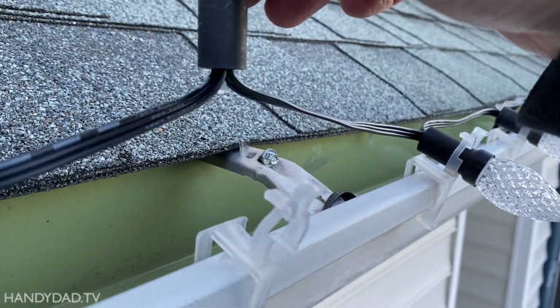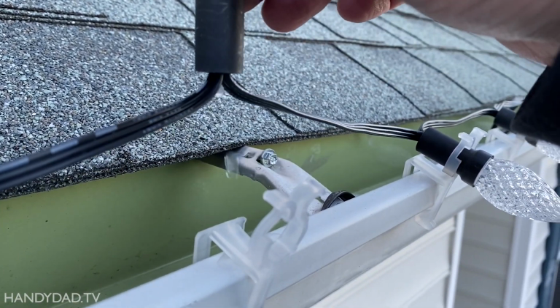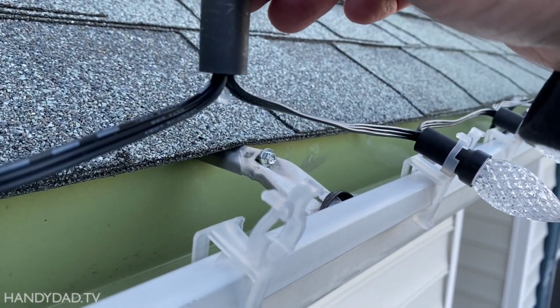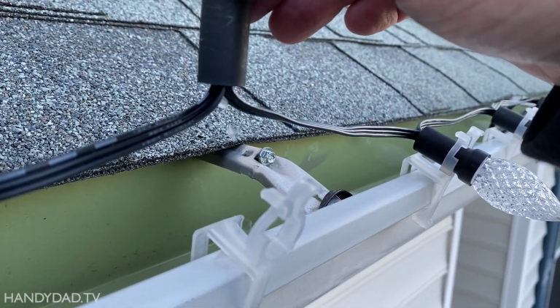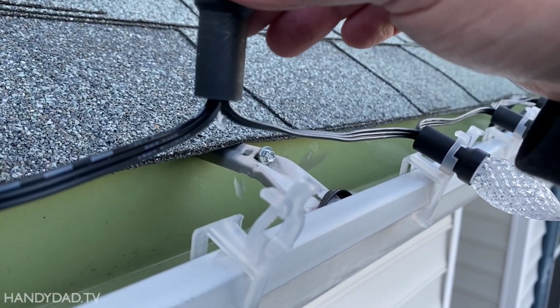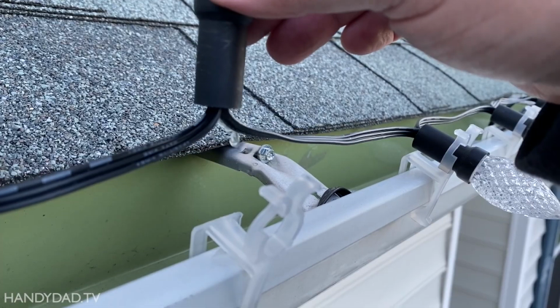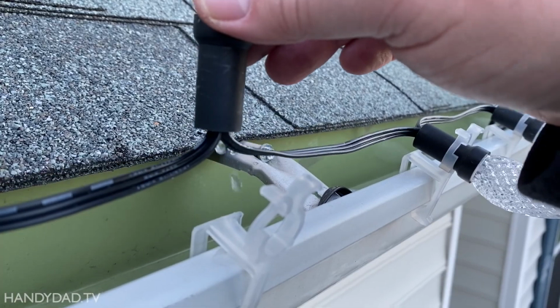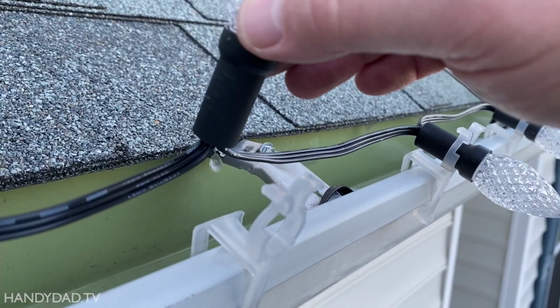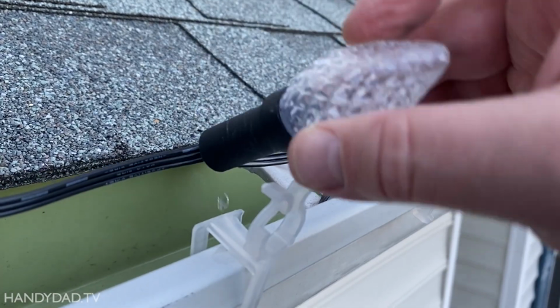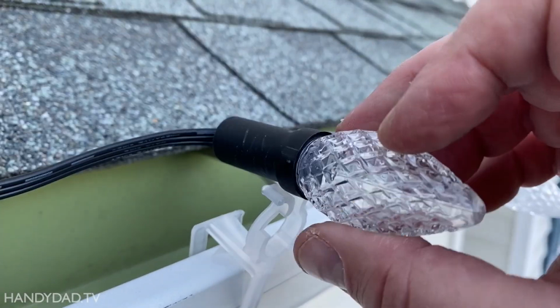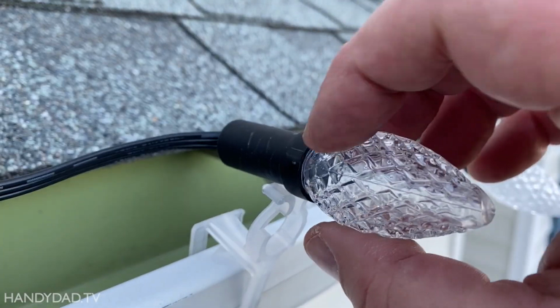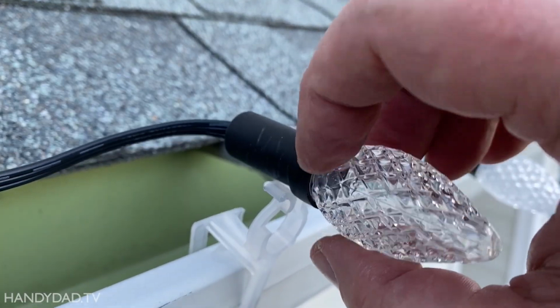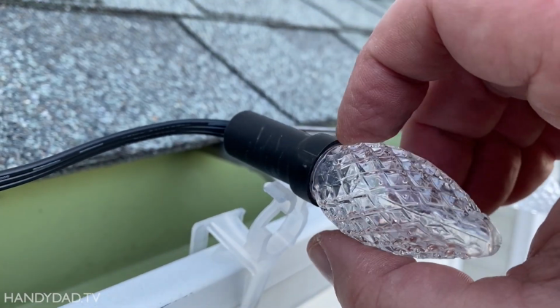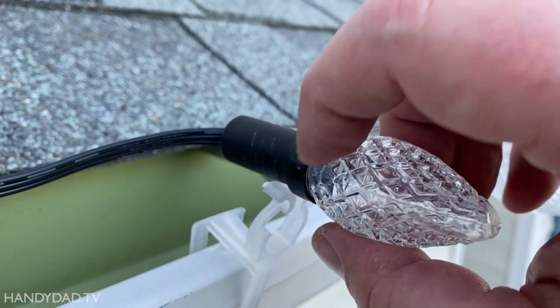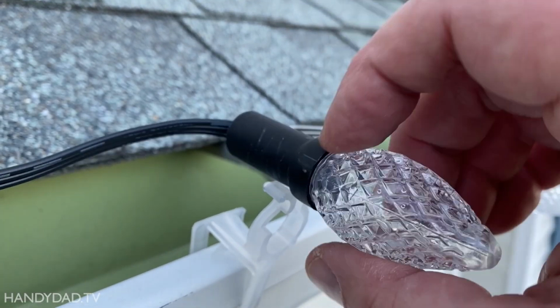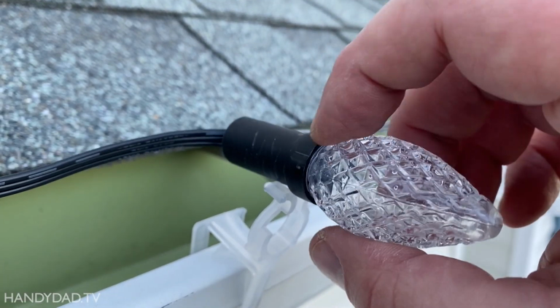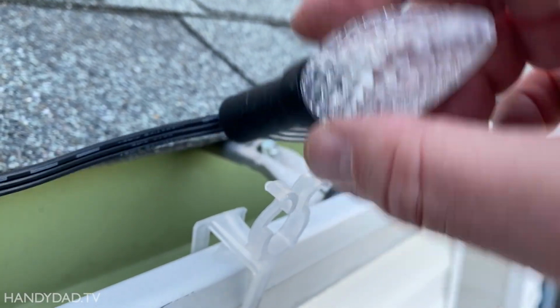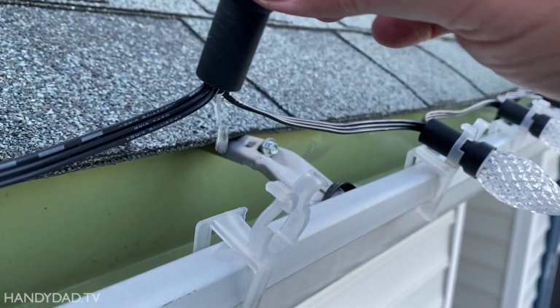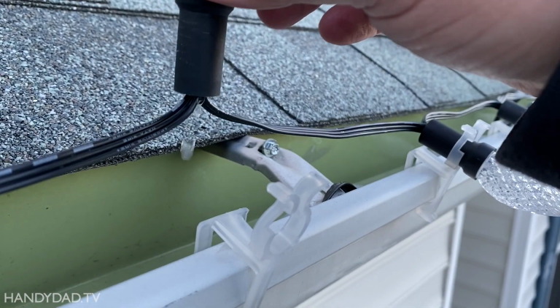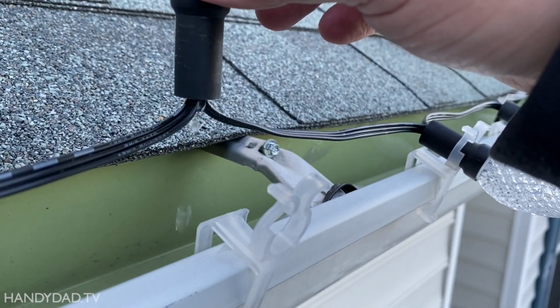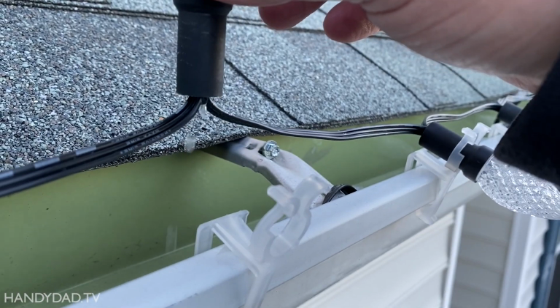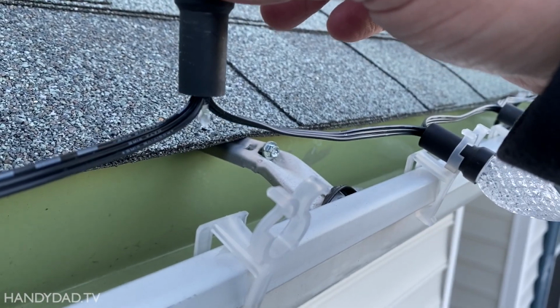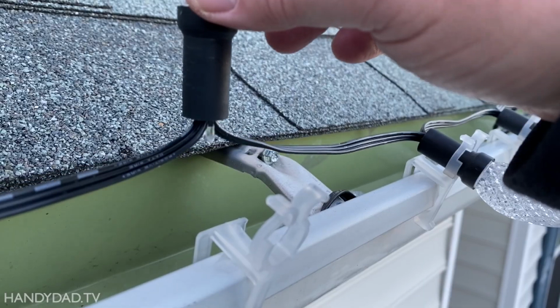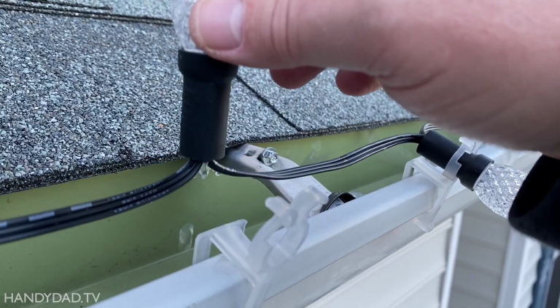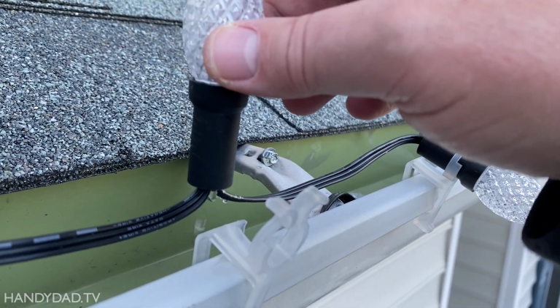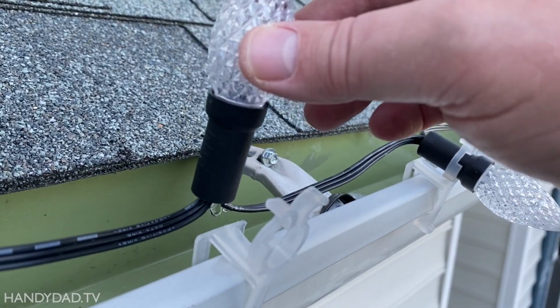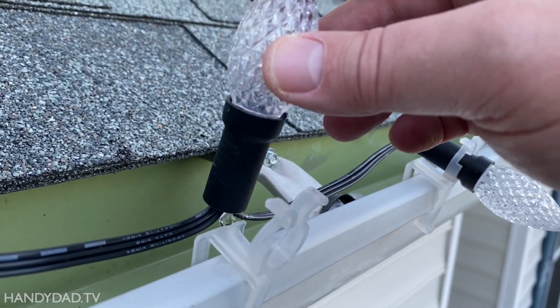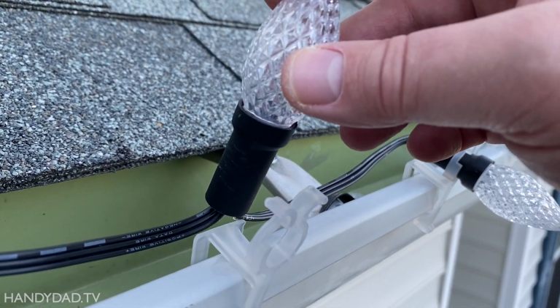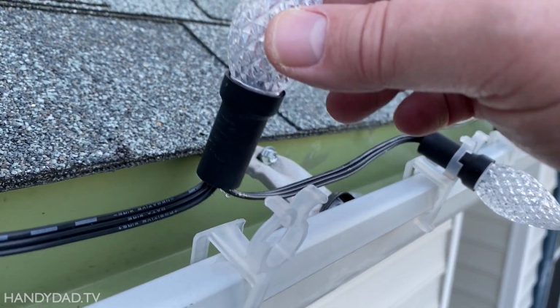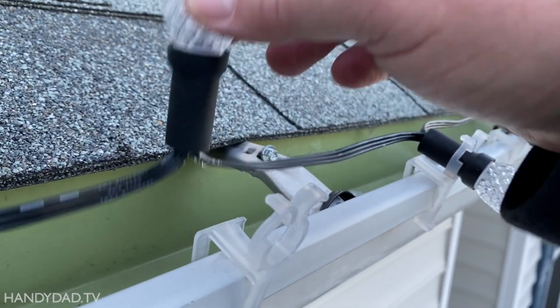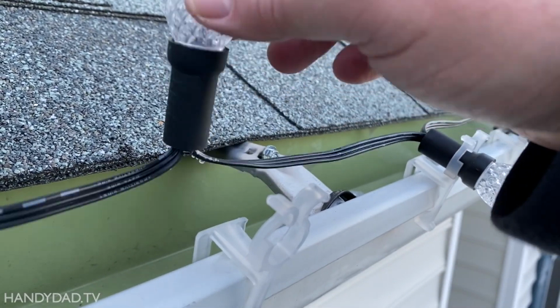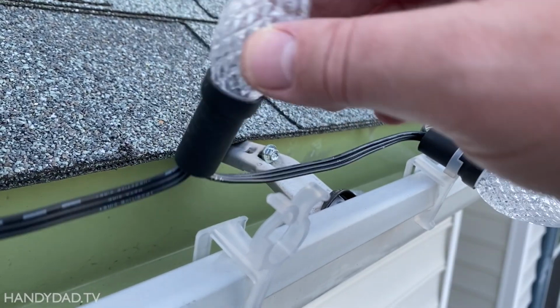Alright, well, that tells me that it's not necessarily here, and sealing here is not going to do any good. The water comes right down the wires and just trickles into the bulbs.